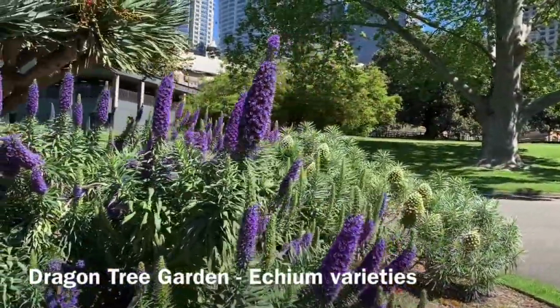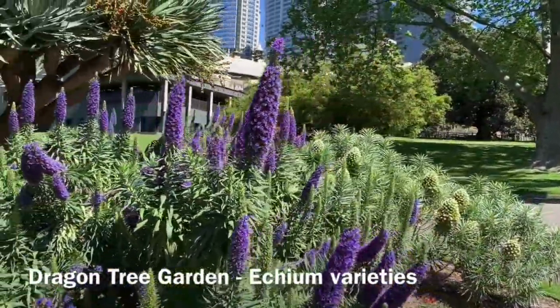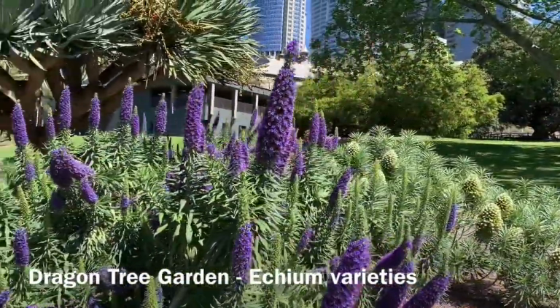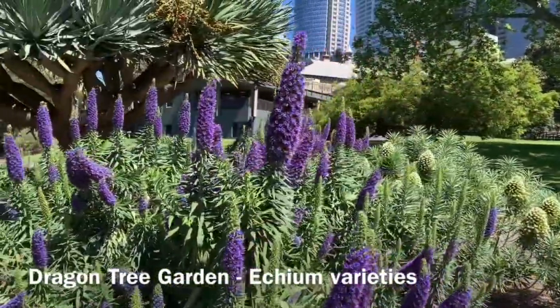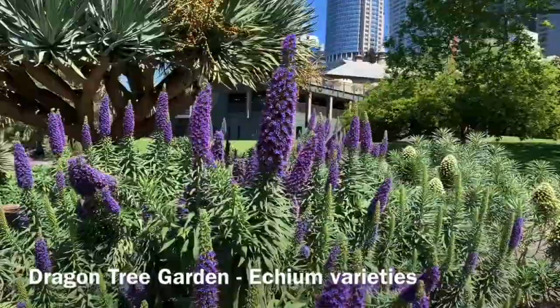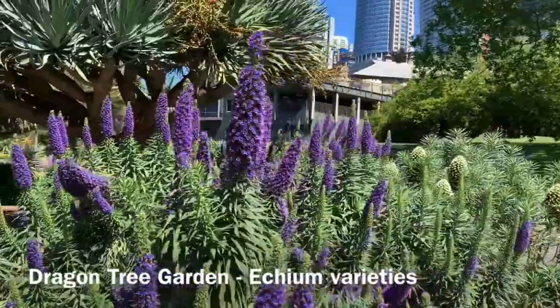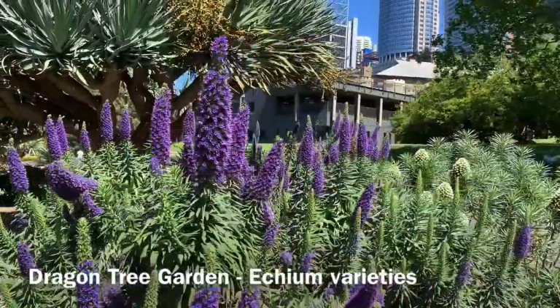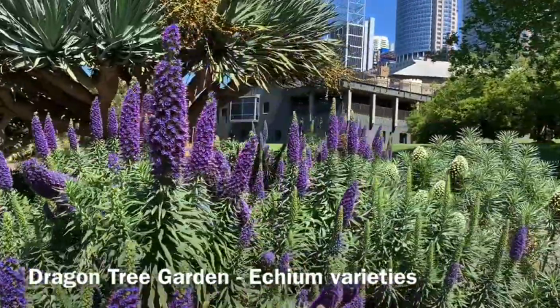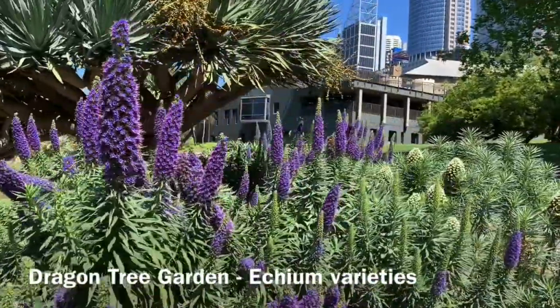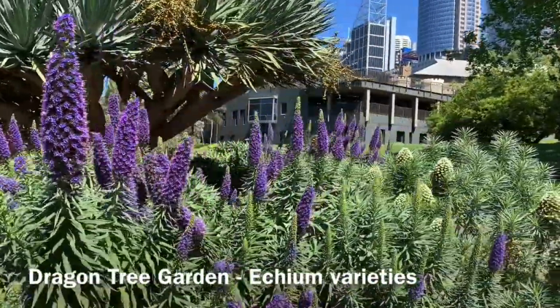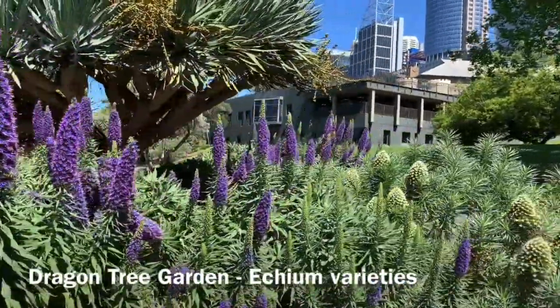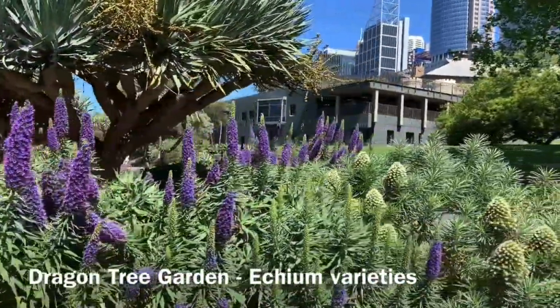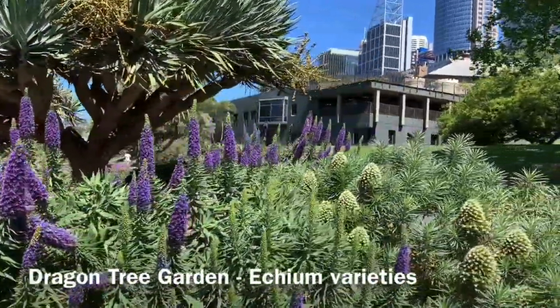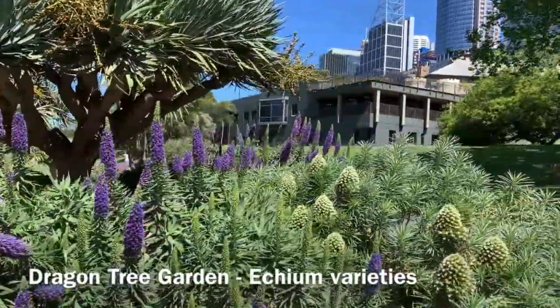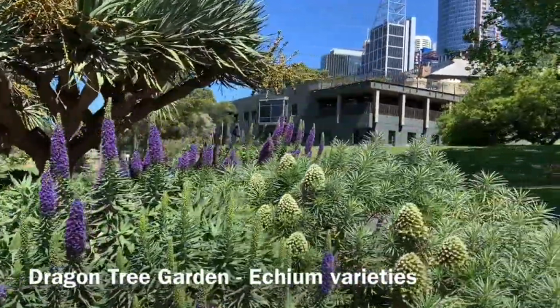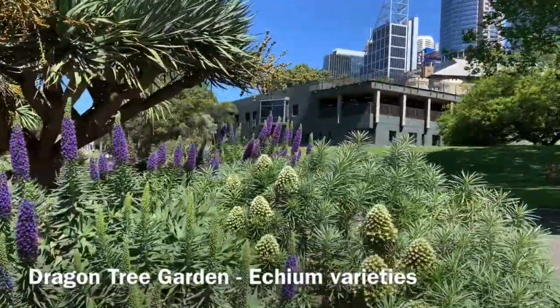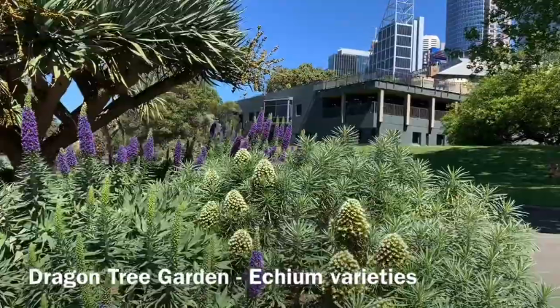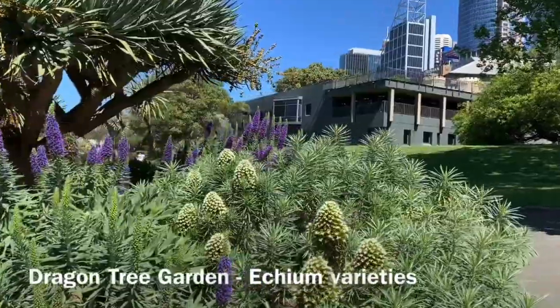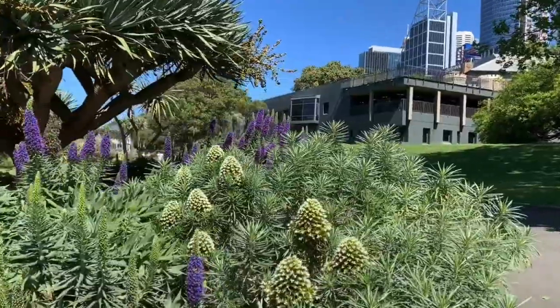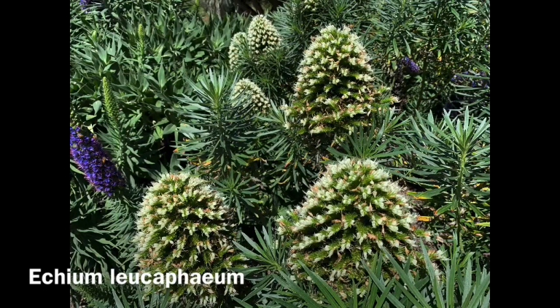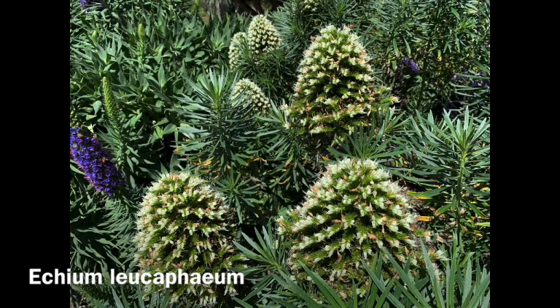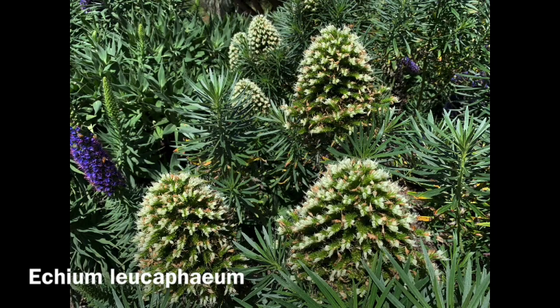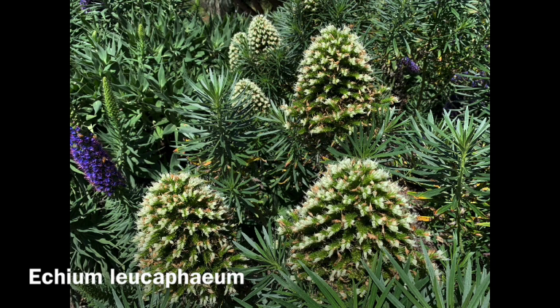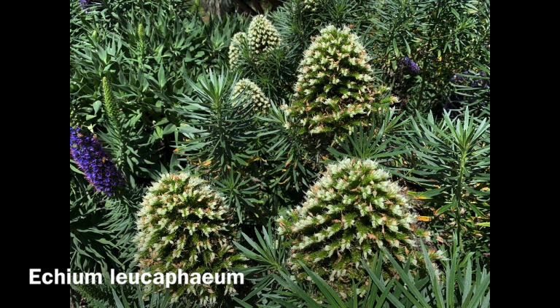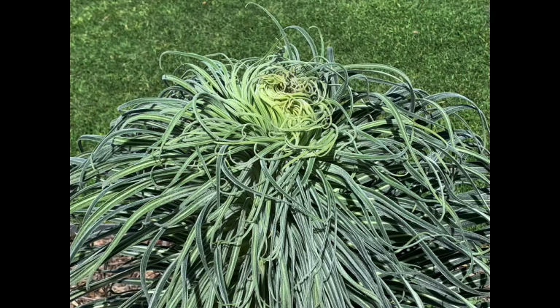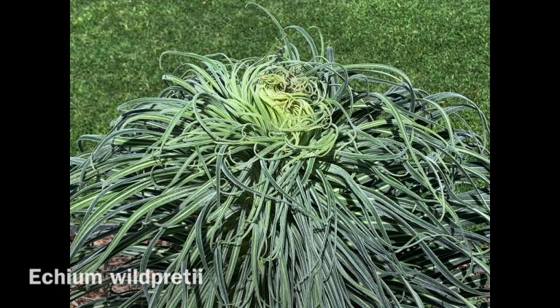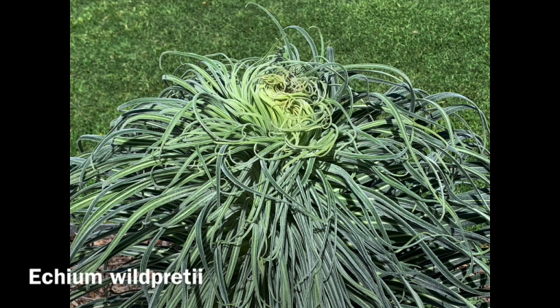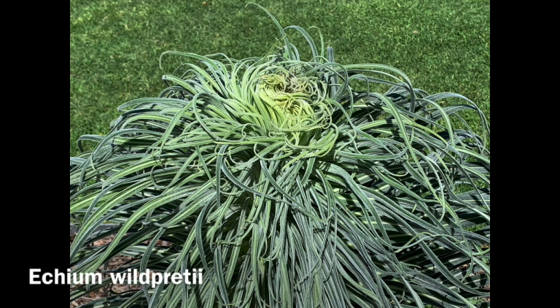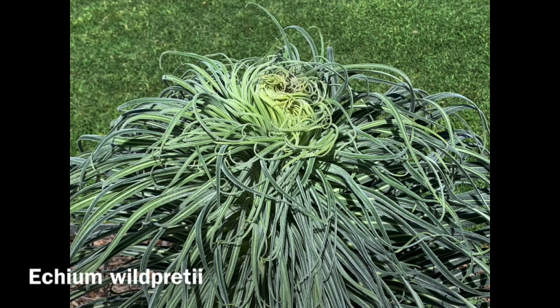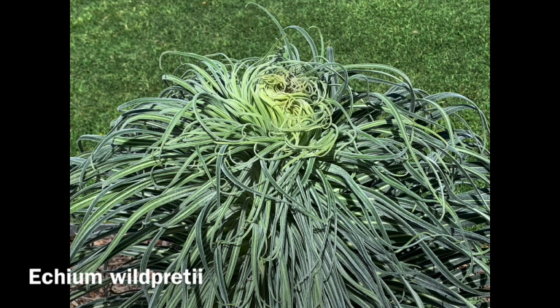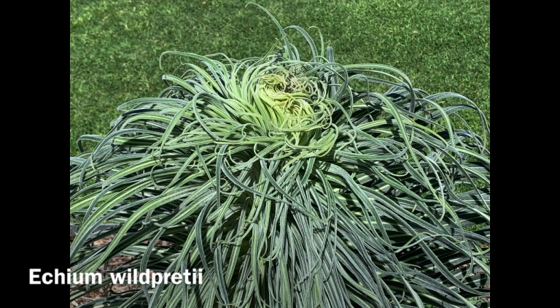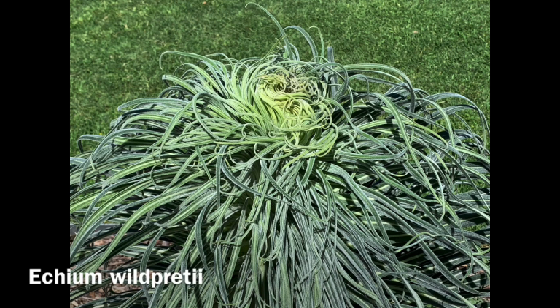More commonly in blue and sometimes cobalt blue, but there are also white species in this garden, and even the cousin-it of the echium world, Echium wildpretii.